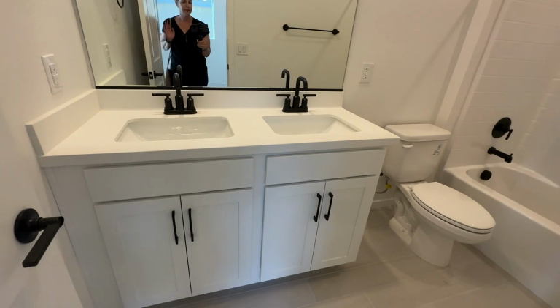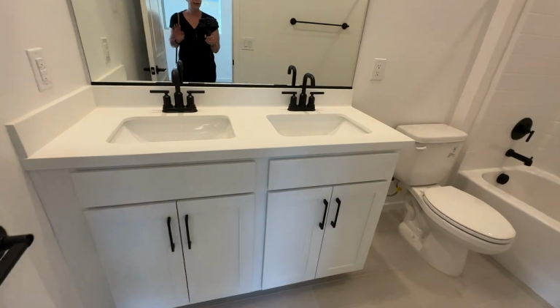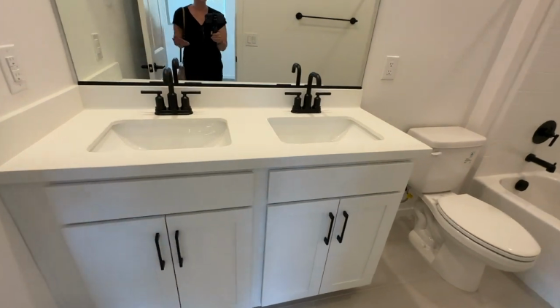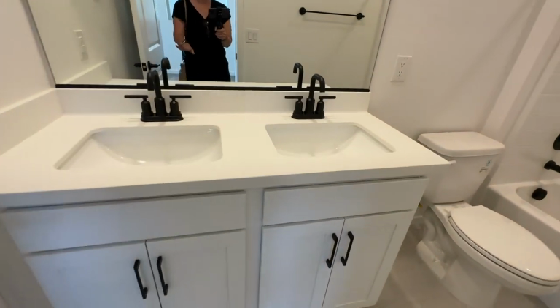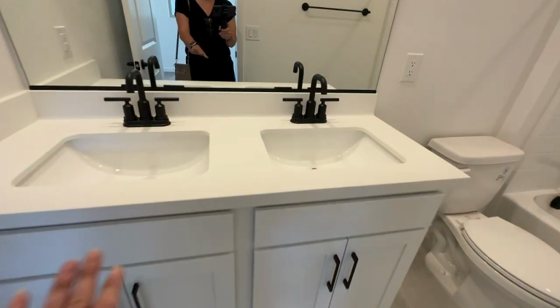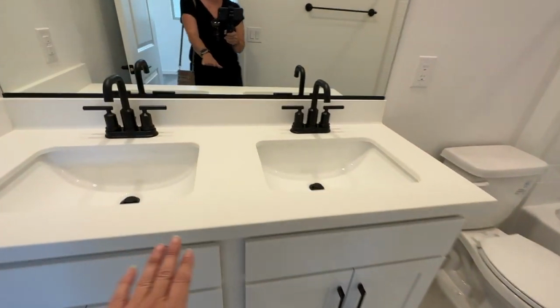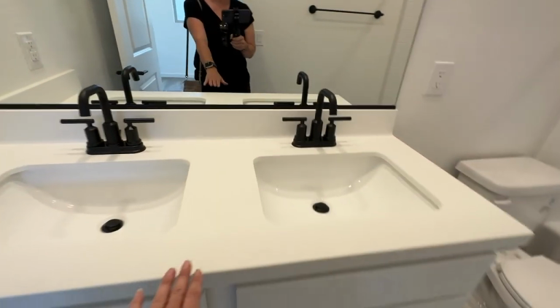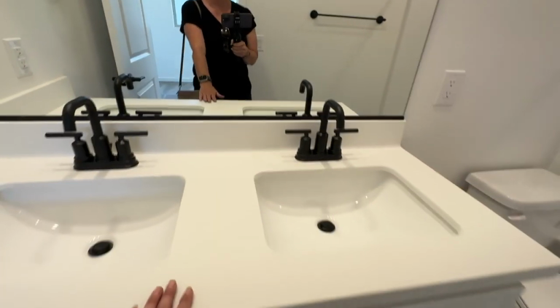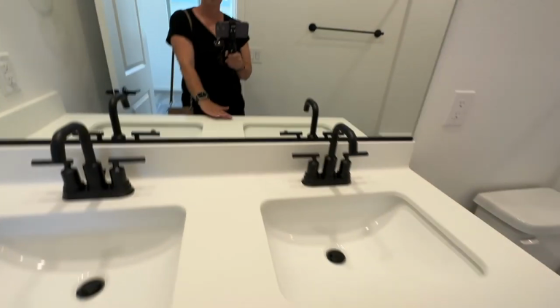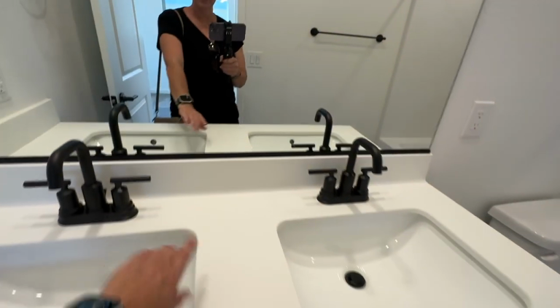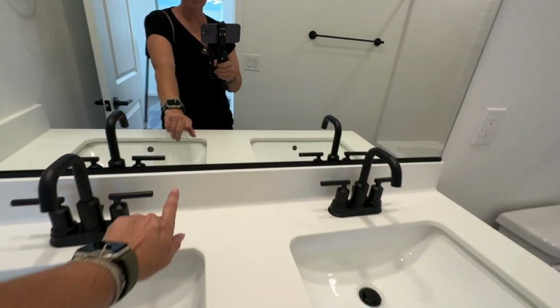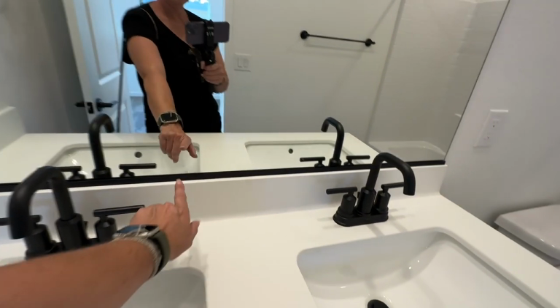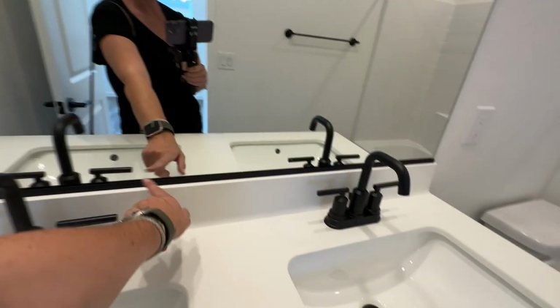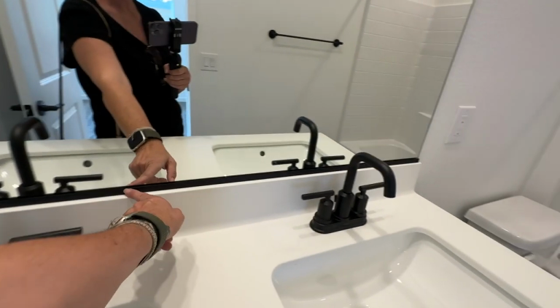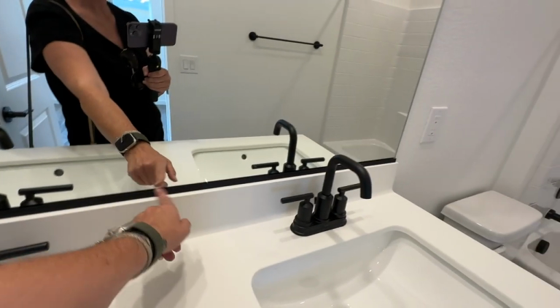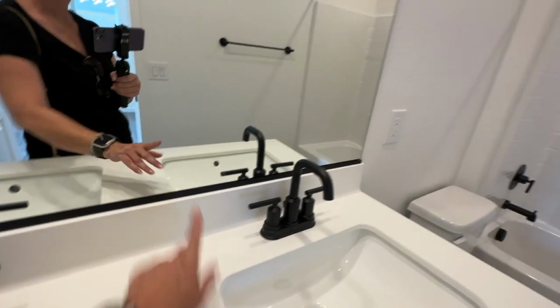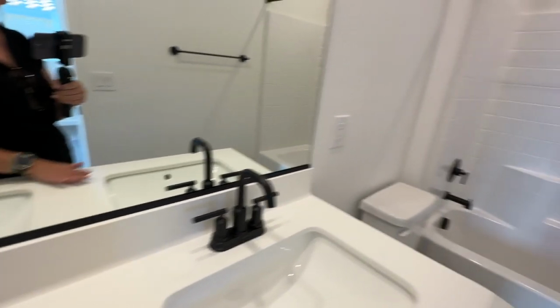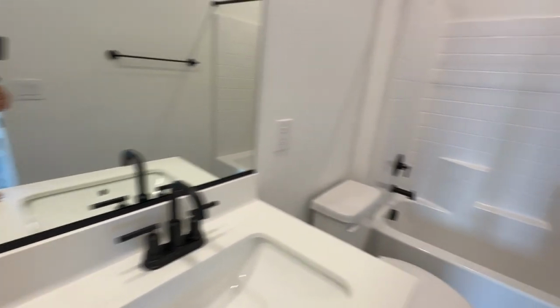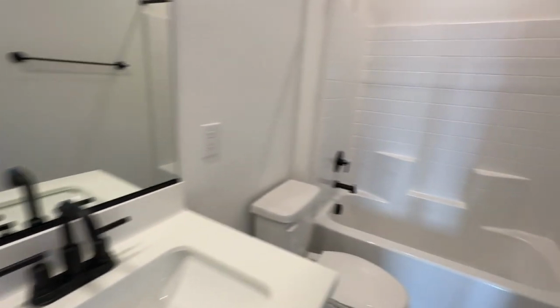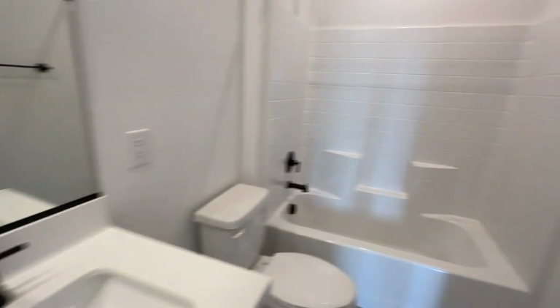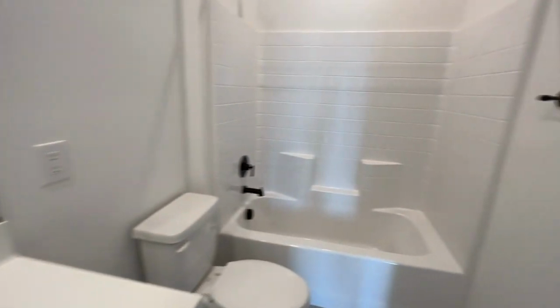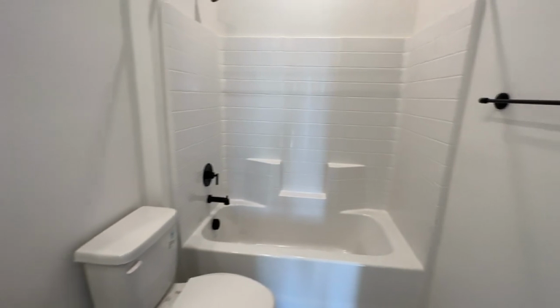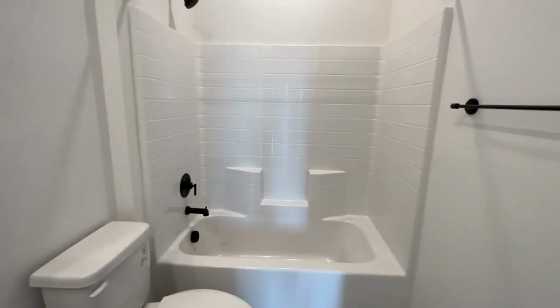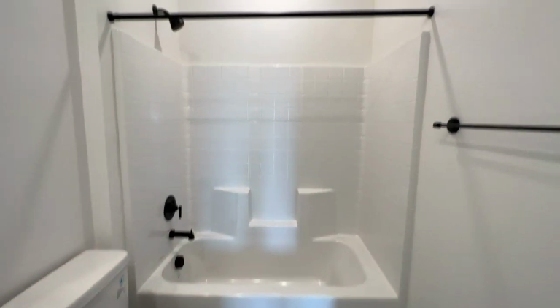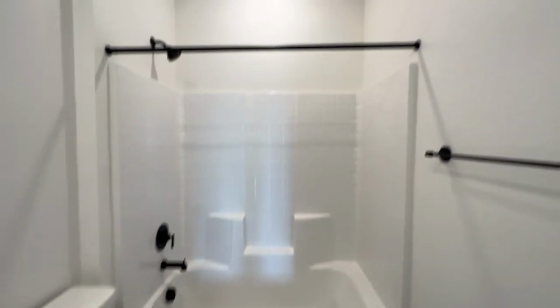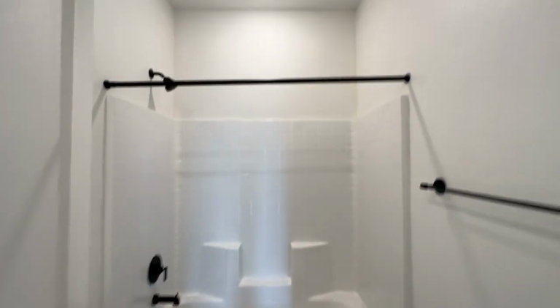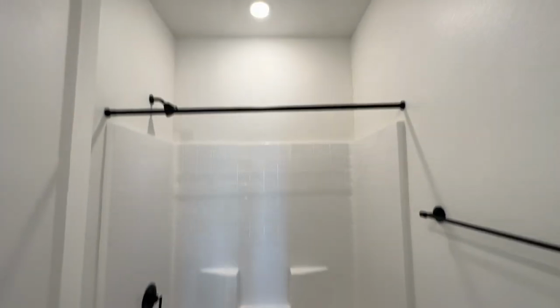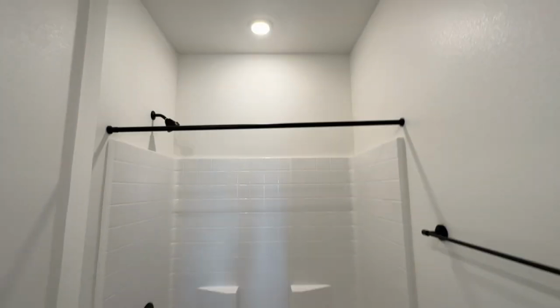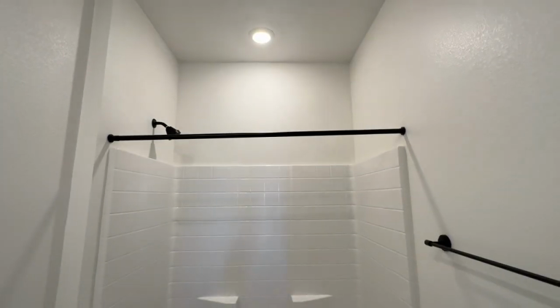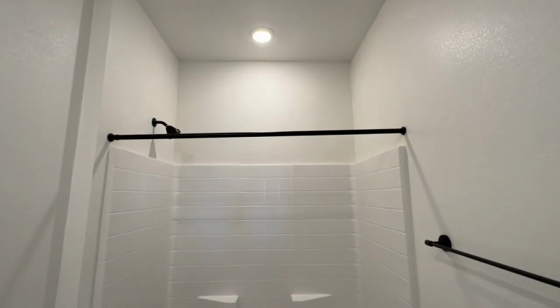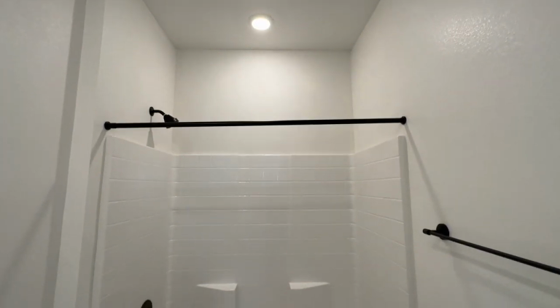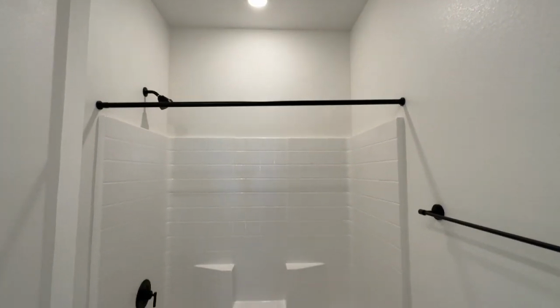Here's the other full bathroom with the same white cabinets. This has cultured marble. I like all the details with the black trim, and it has the builder insert tub-shower combo.